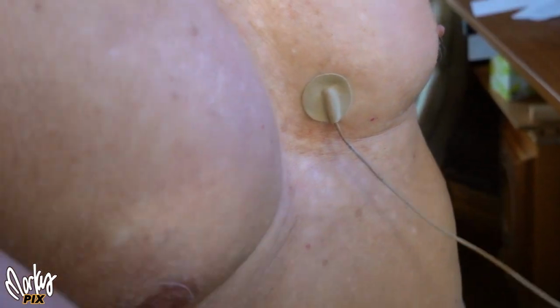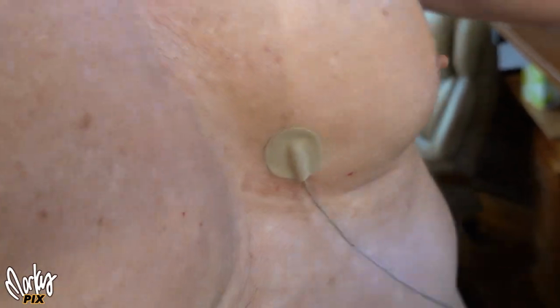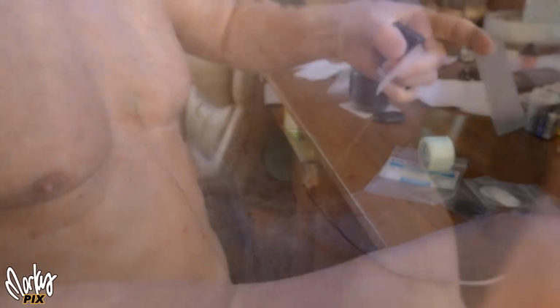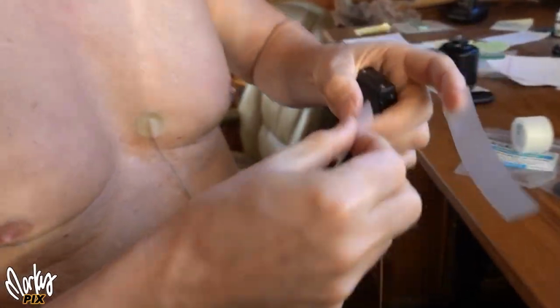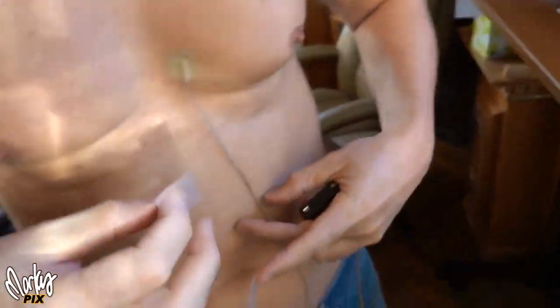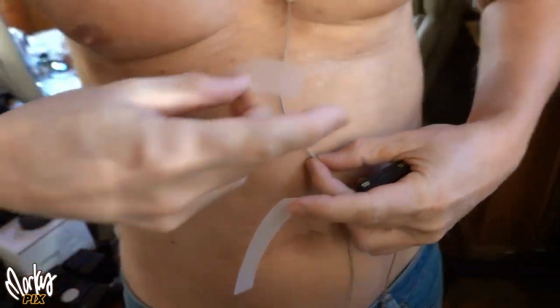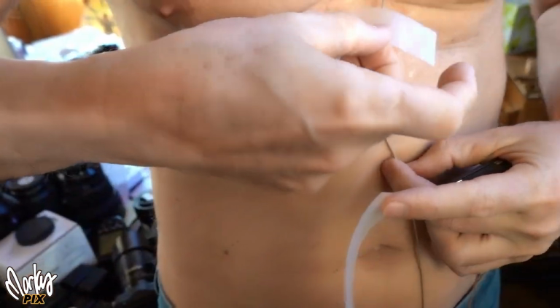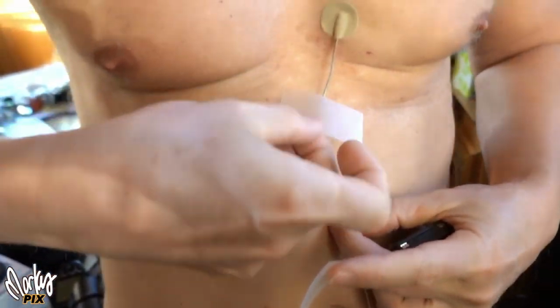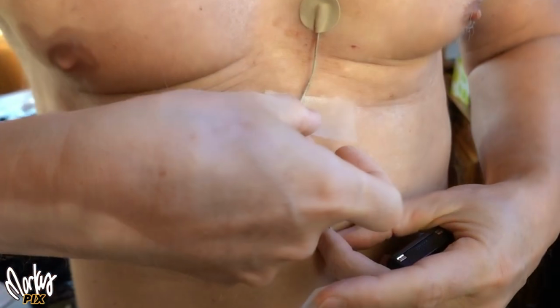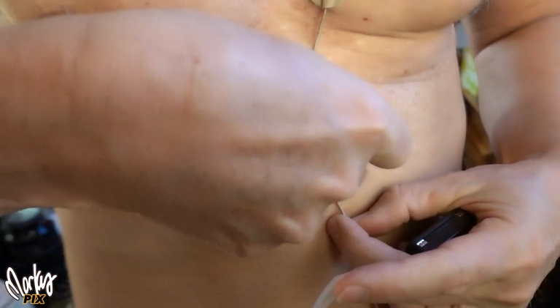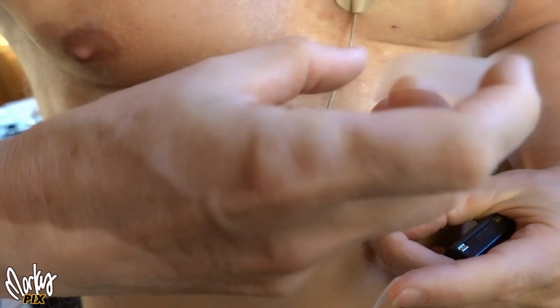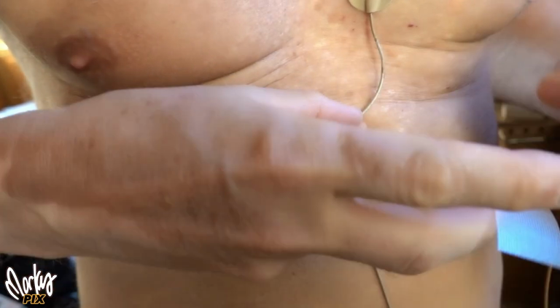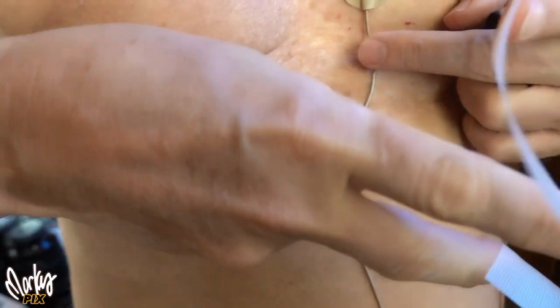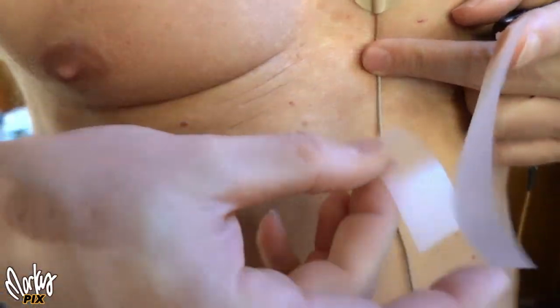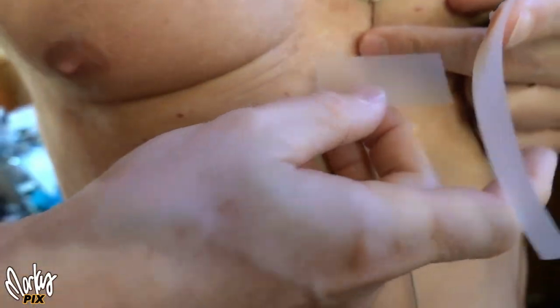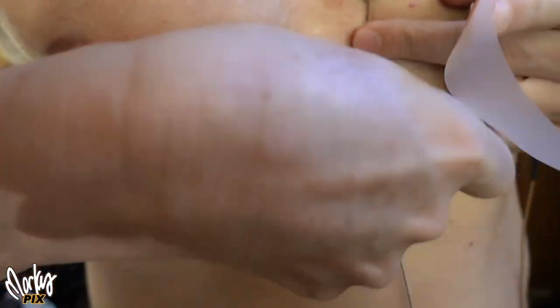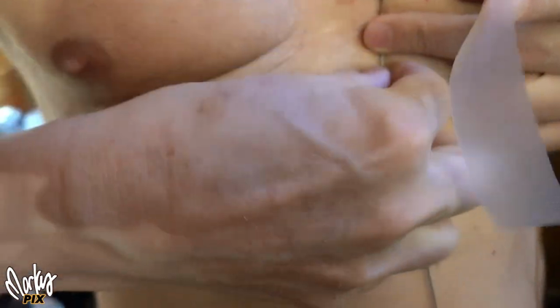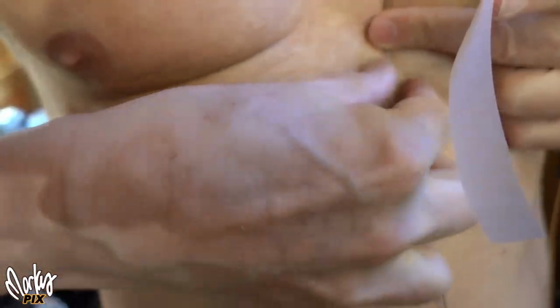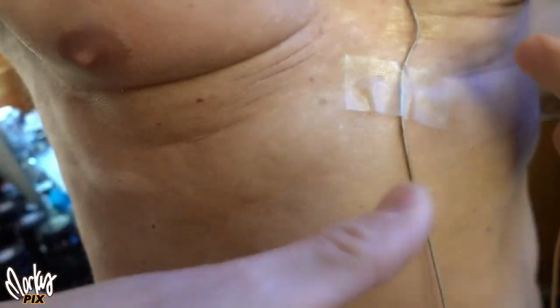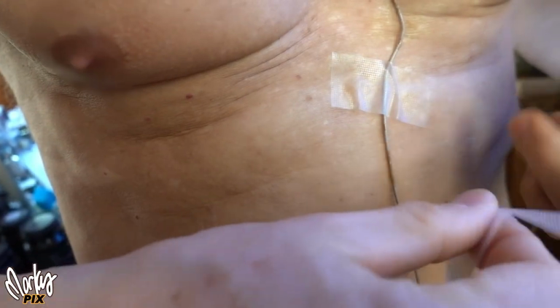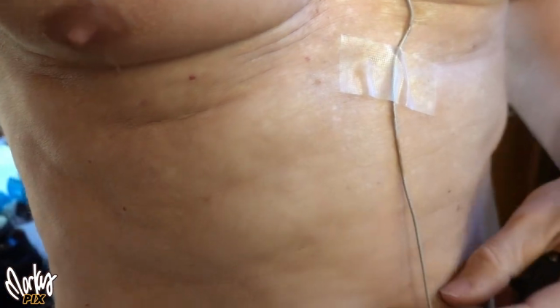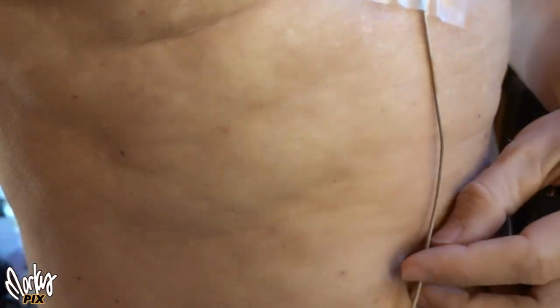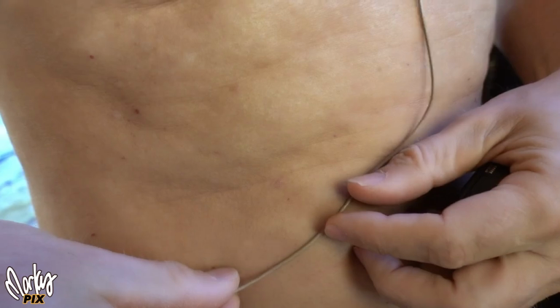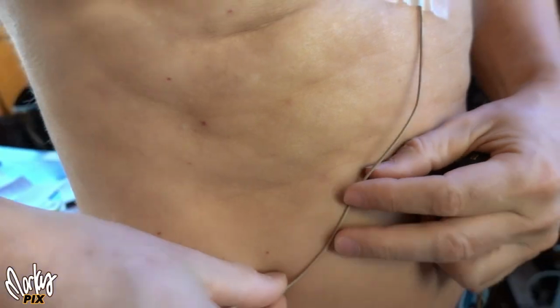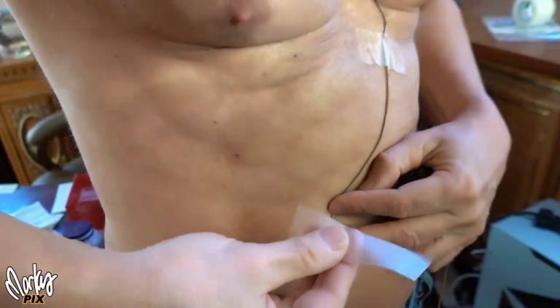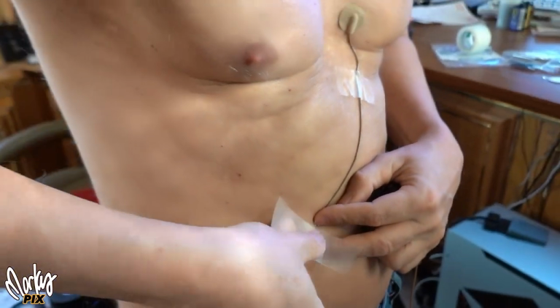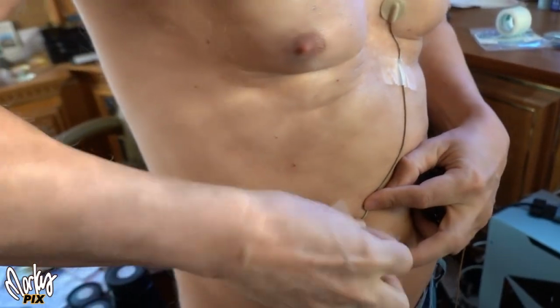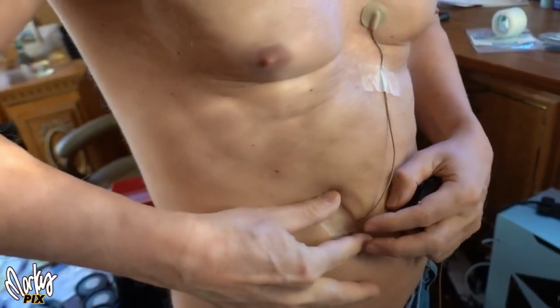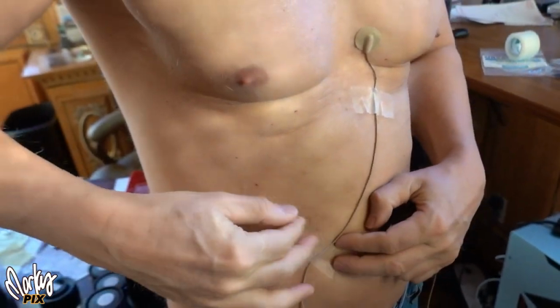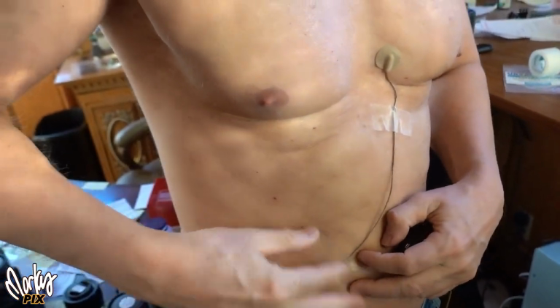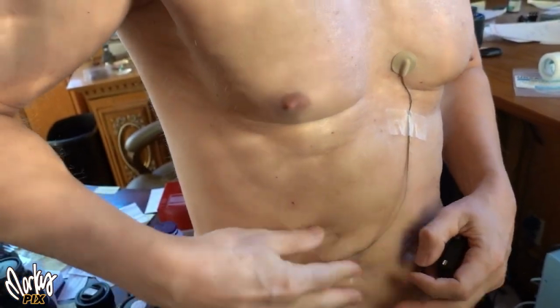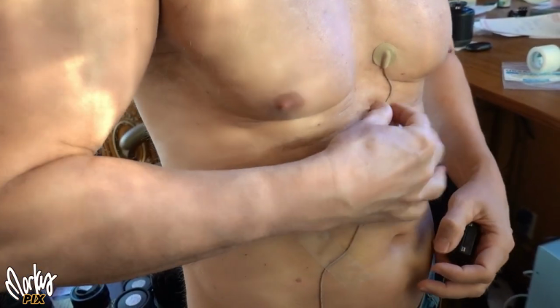Now you're not ready to put the shirt on just yet. If the cord dangles and moves around, you're going to hear loud rustling sounds in the microphone. So you have to secure the cord to your body, preferably with medical tape, and do it in several spots so the cord does not rustle around. Now you can put your shirt on.